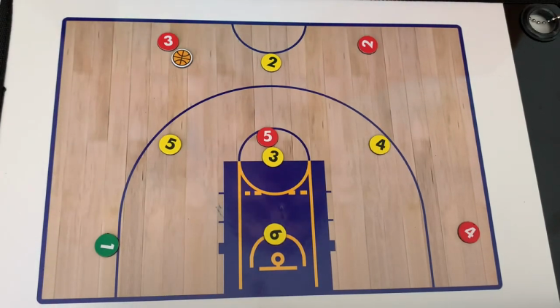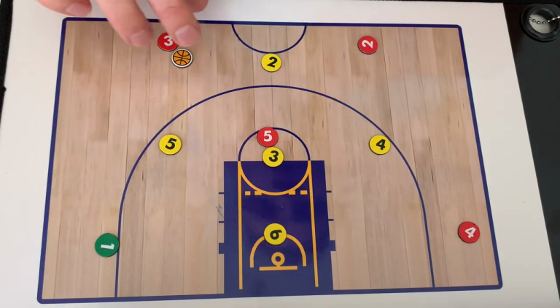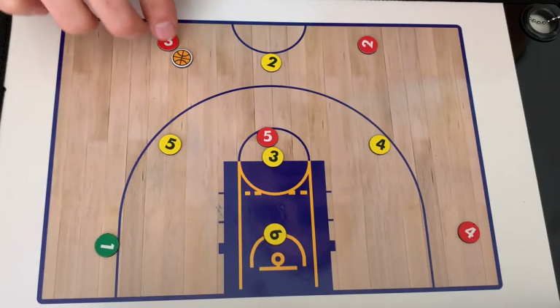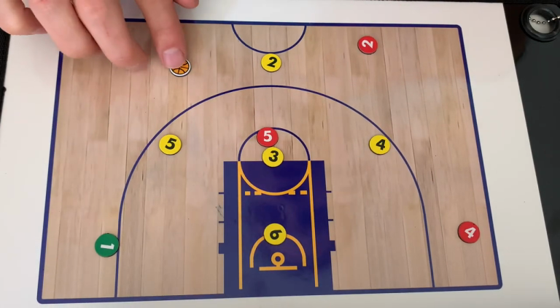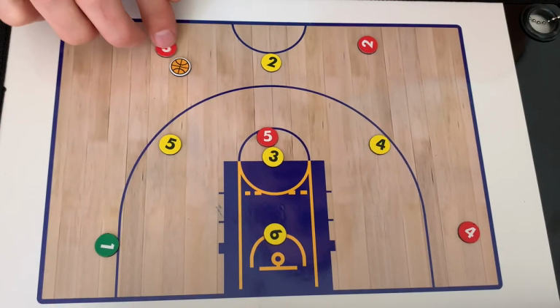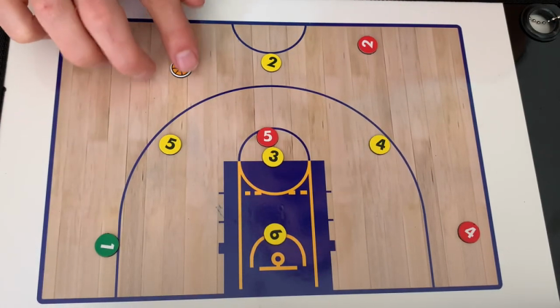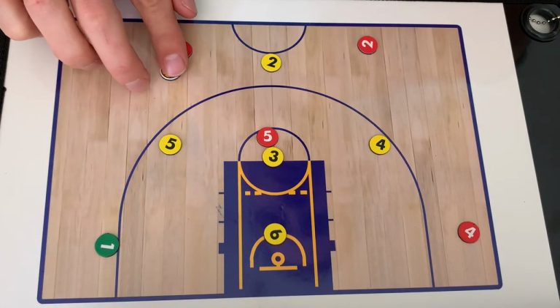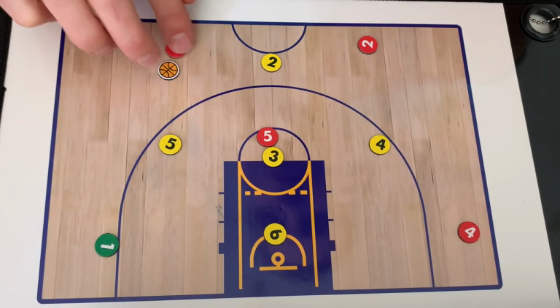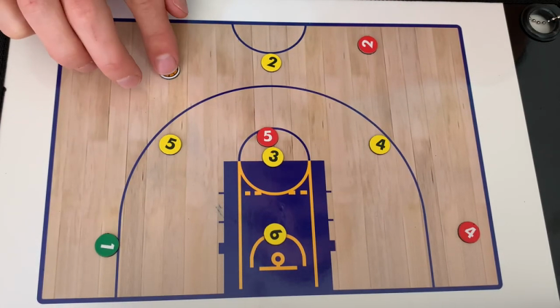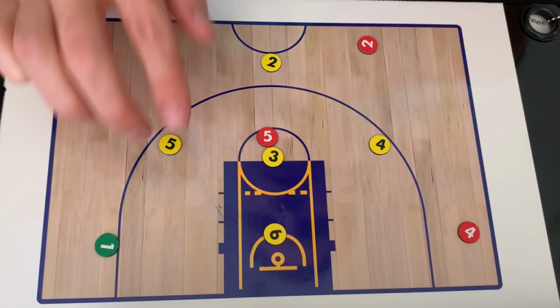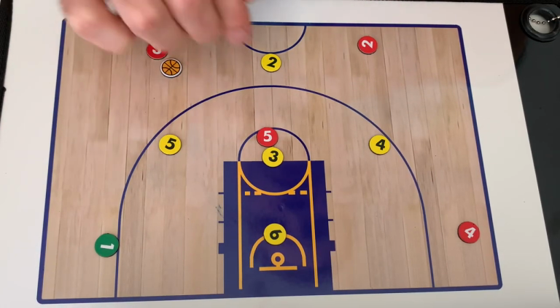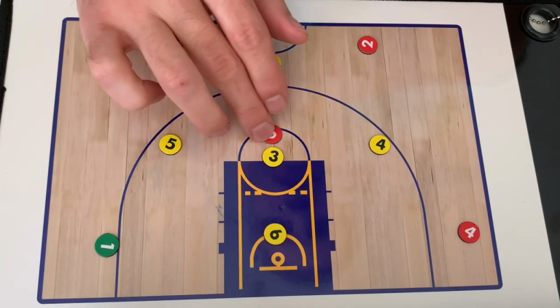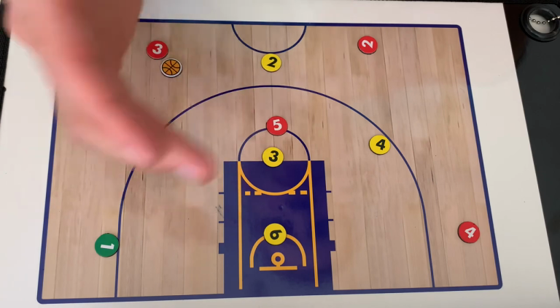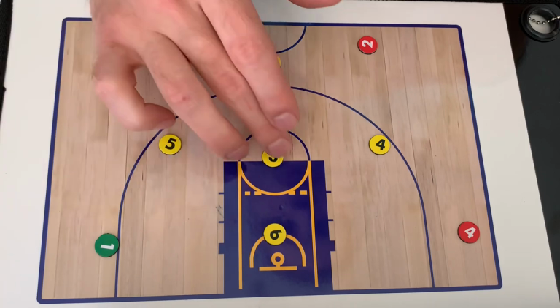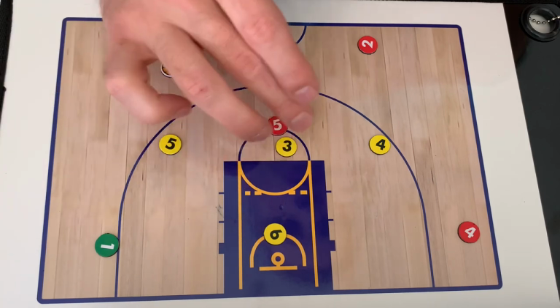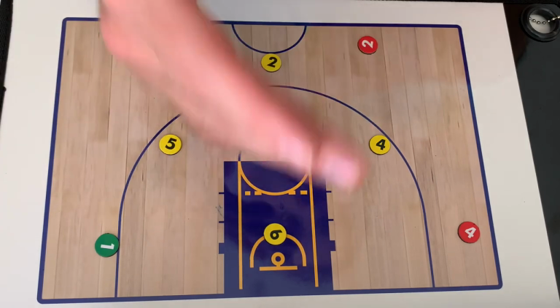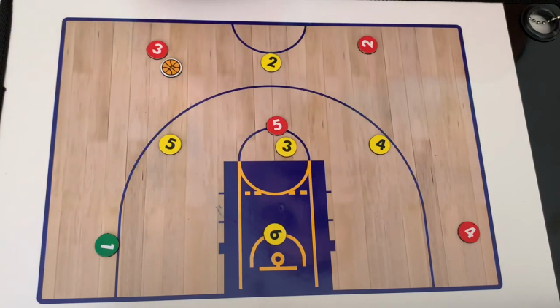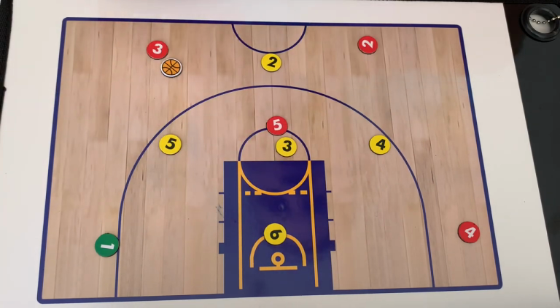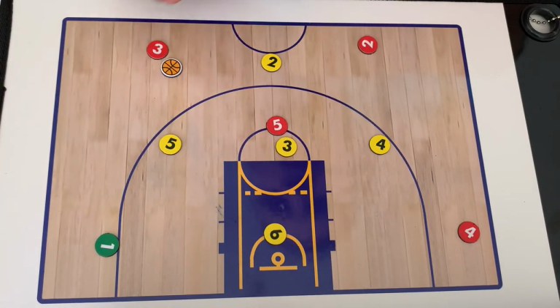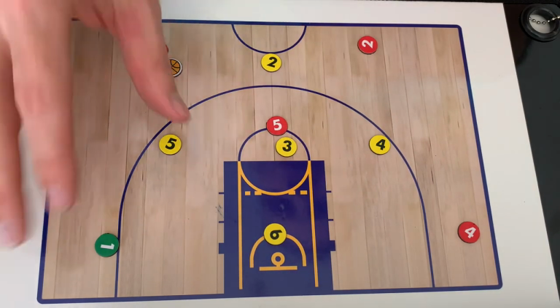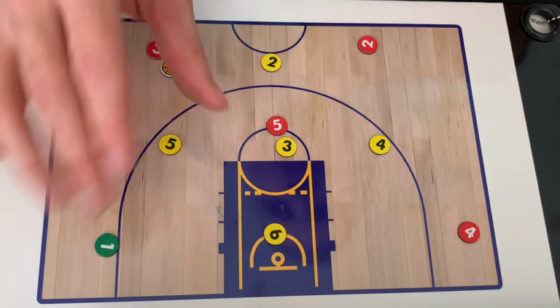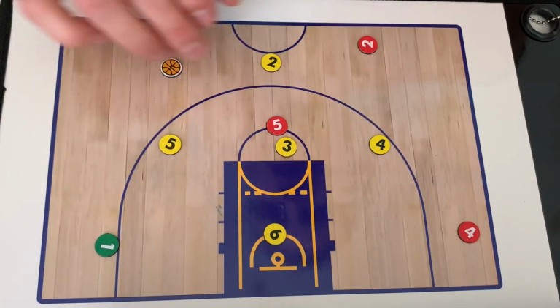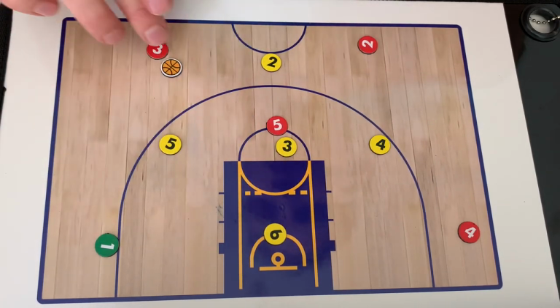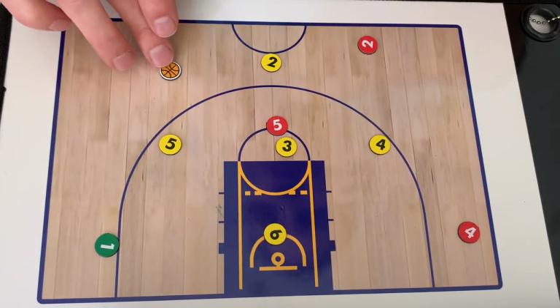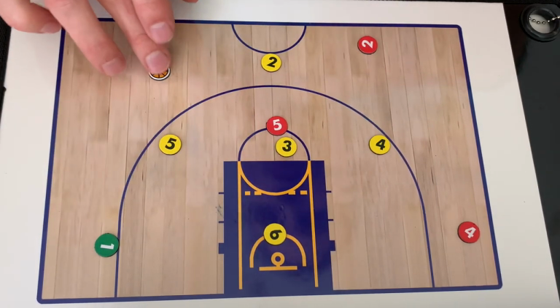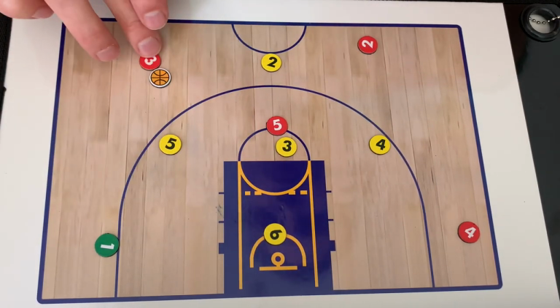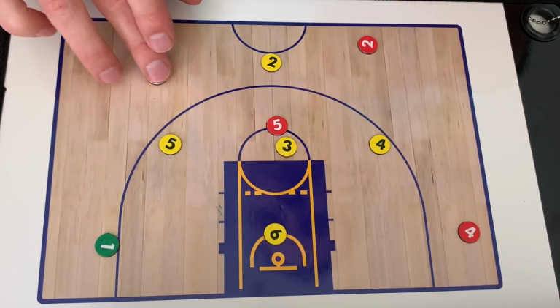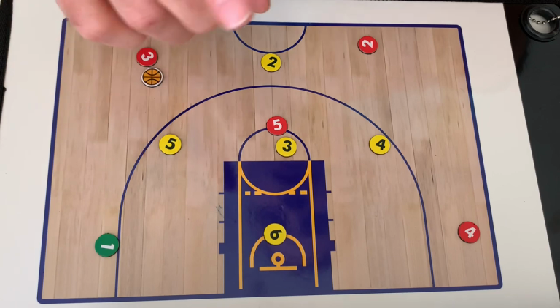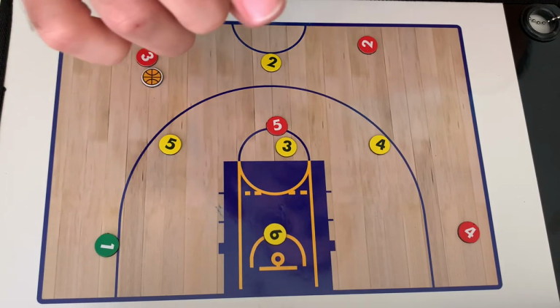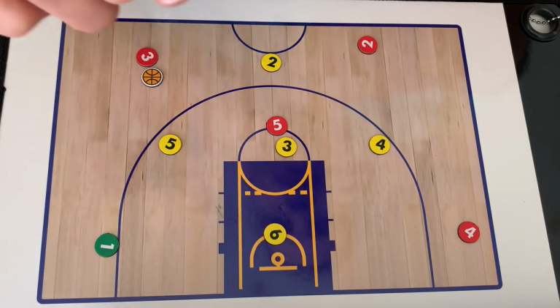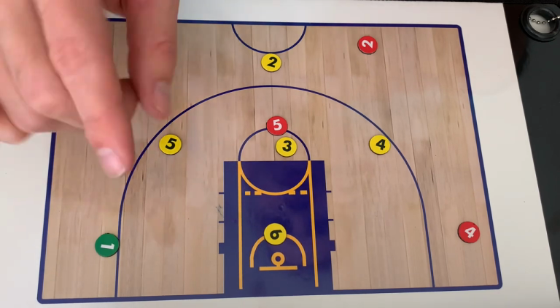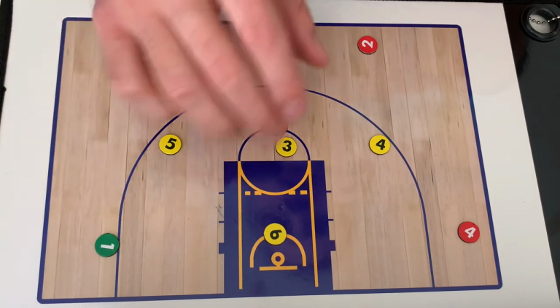Coach, I want to share with you a couple quick variations off of a 1-3-1 that I think you're going to like. I've played the 1-3-1, I've coached the 1-3-1. This is a different variation — we call it the 2. Here's the variation.